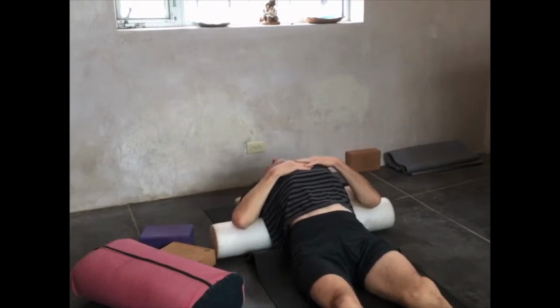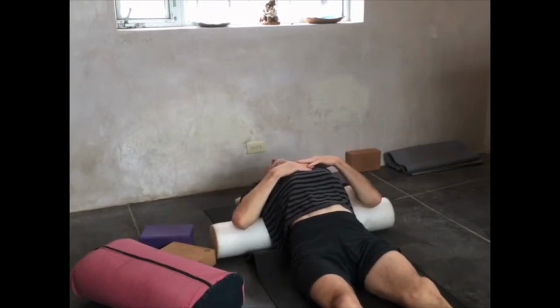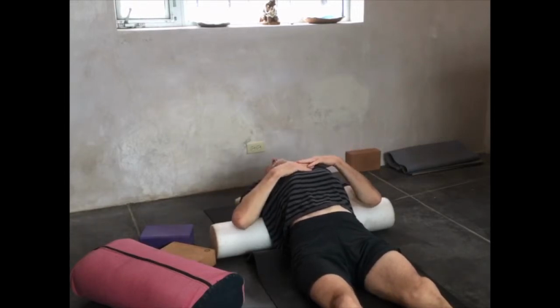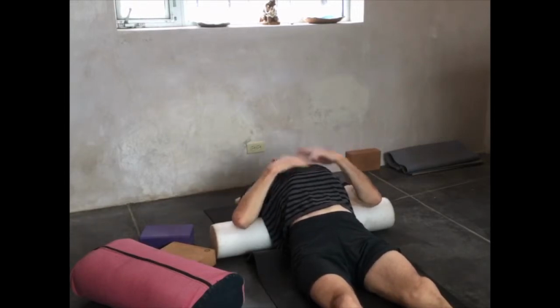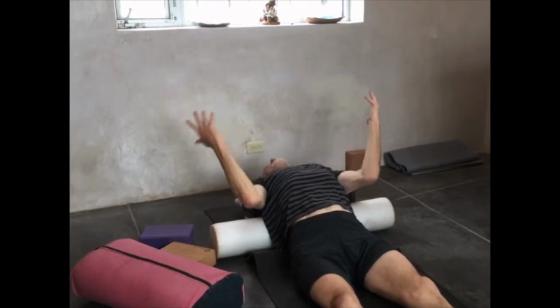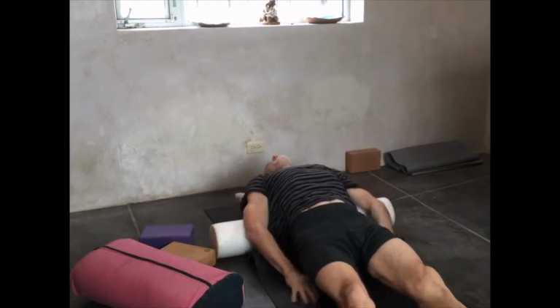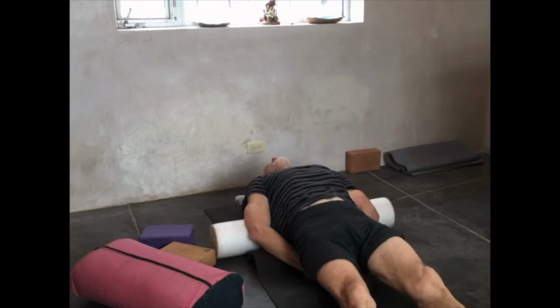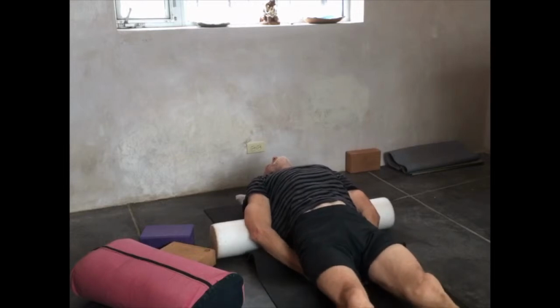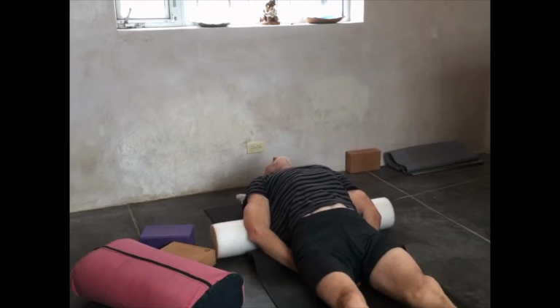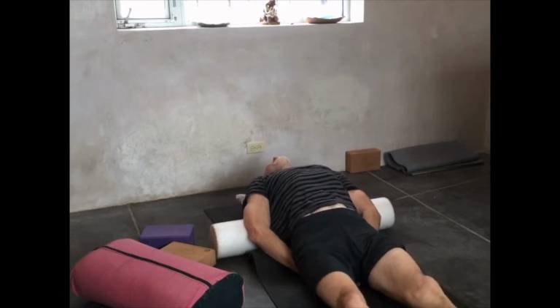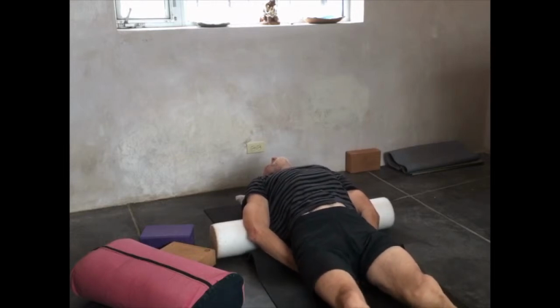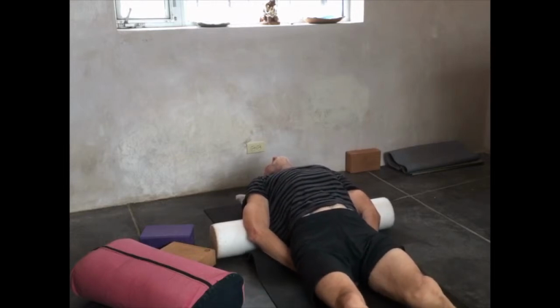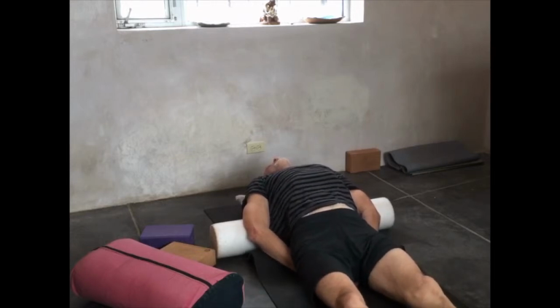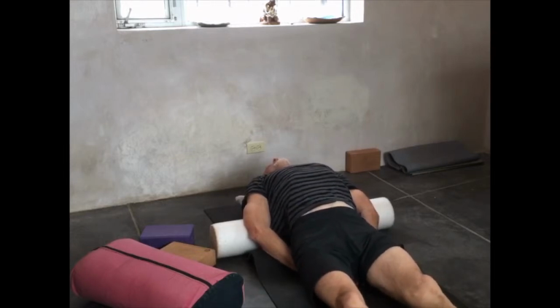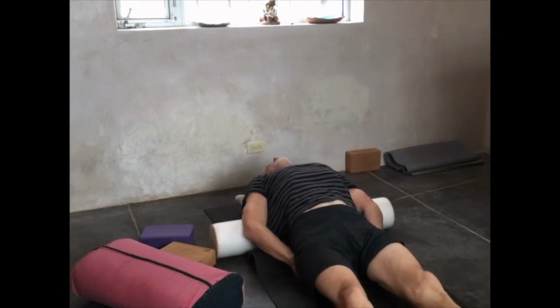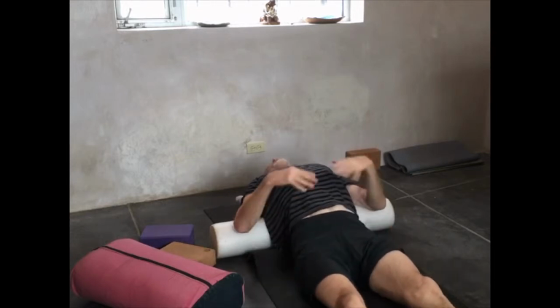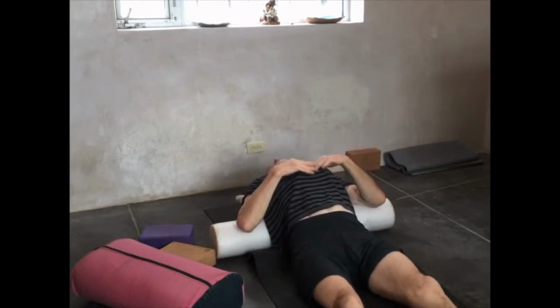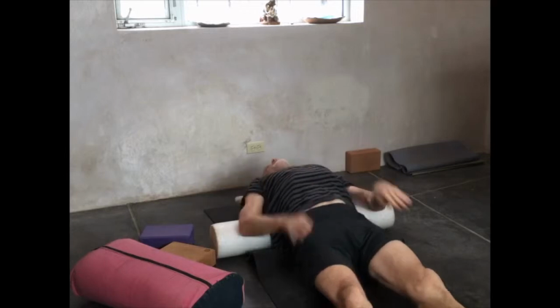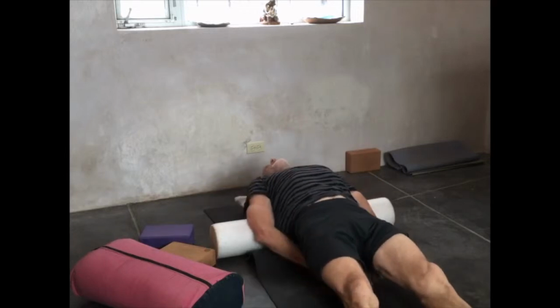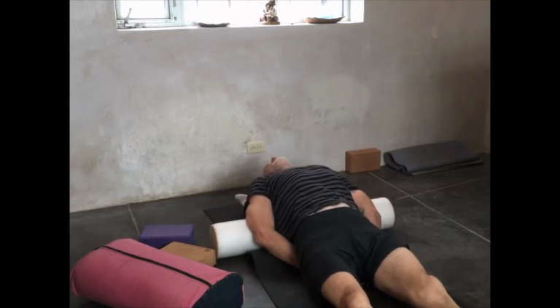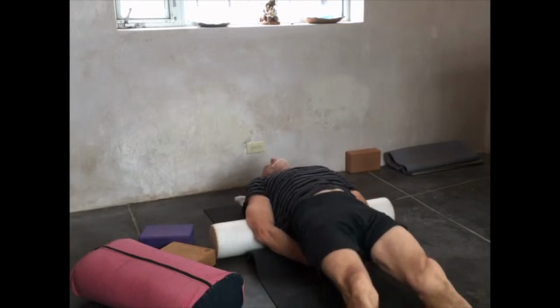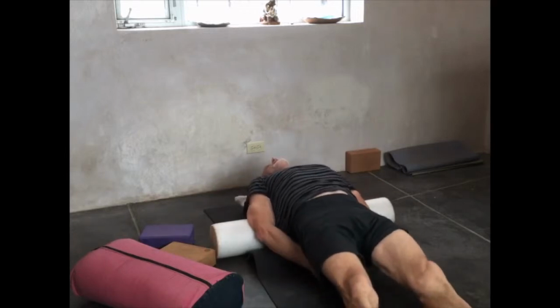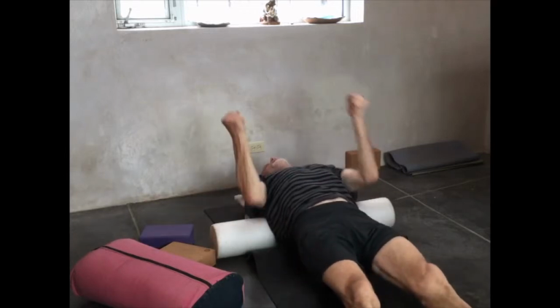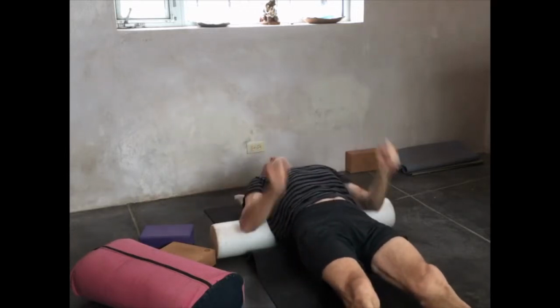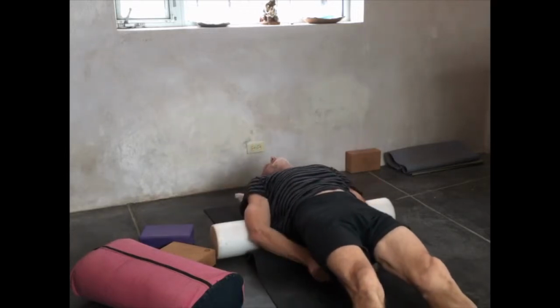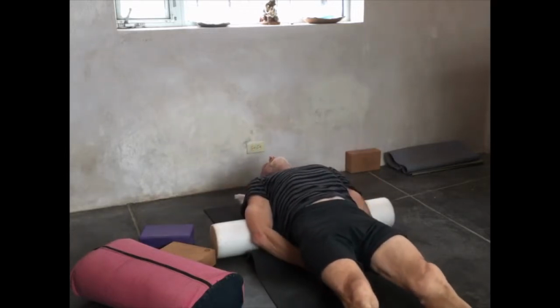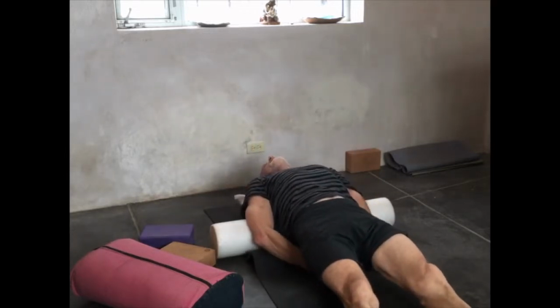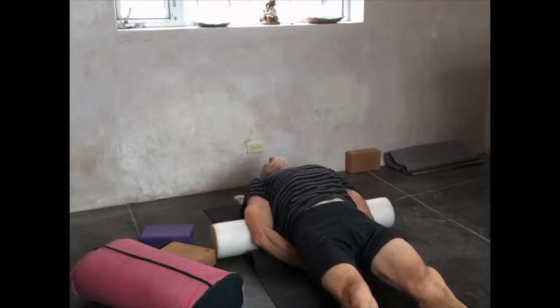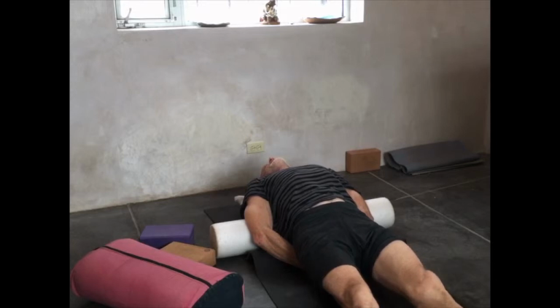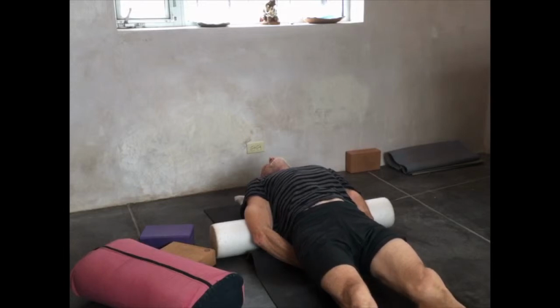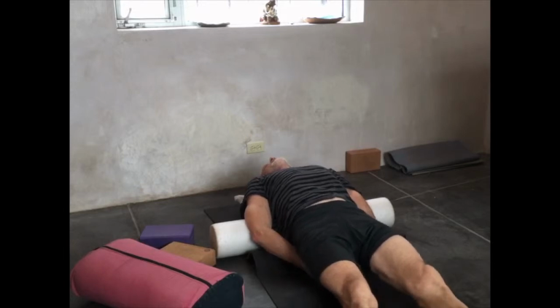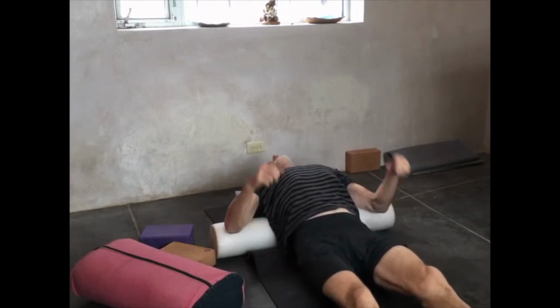It'll give you less of a stretch. Or you can take your palms flat on the mat or the ground or the carpet or whatever for less stretch. Or even take your fist and put them under your buttocks and that'll give you even less of a stretch.